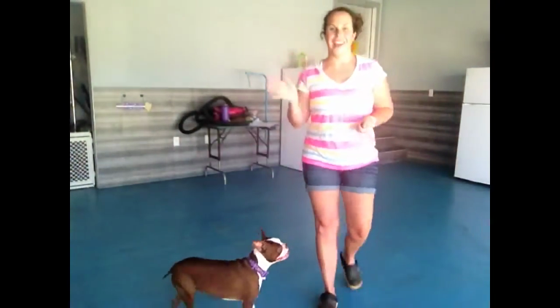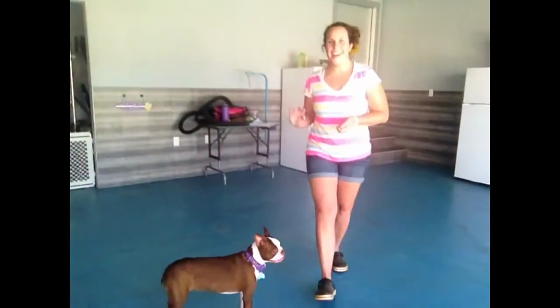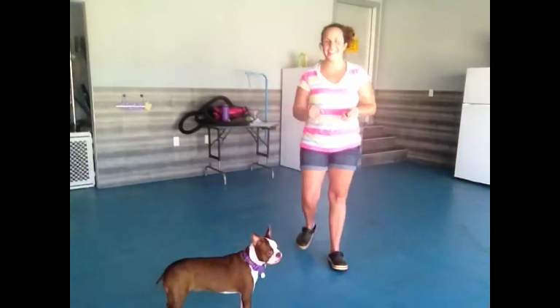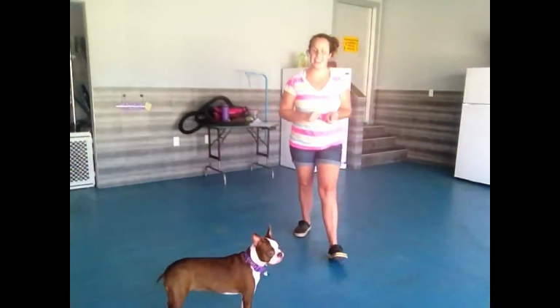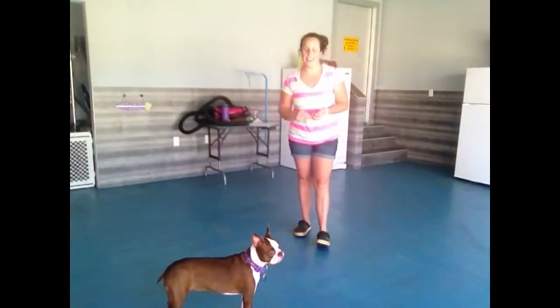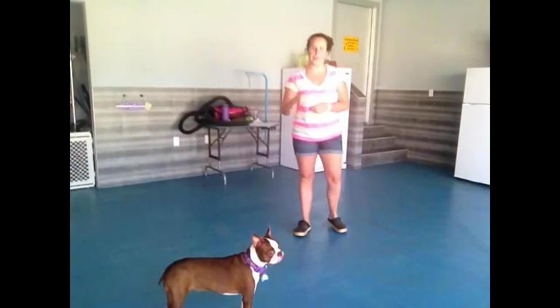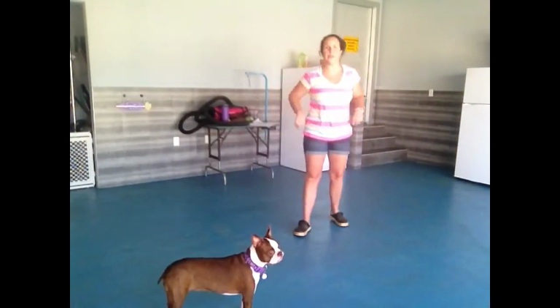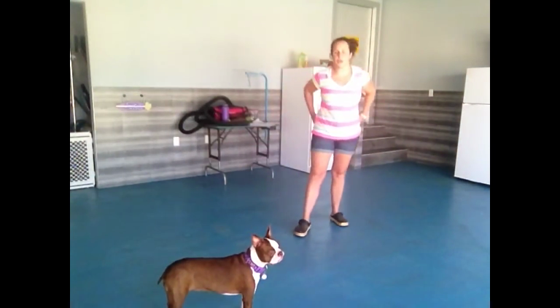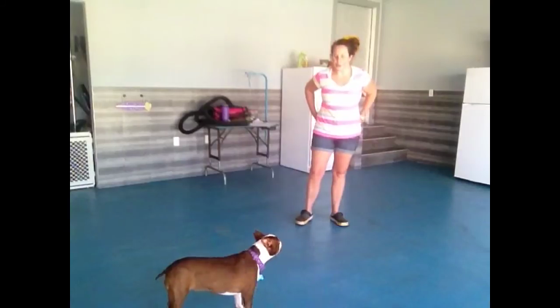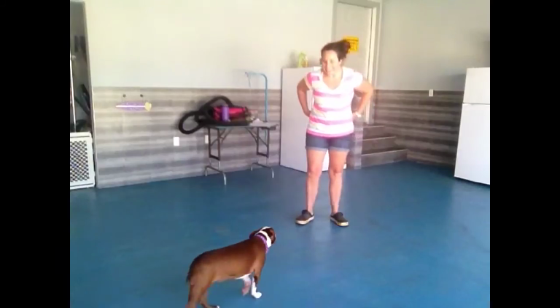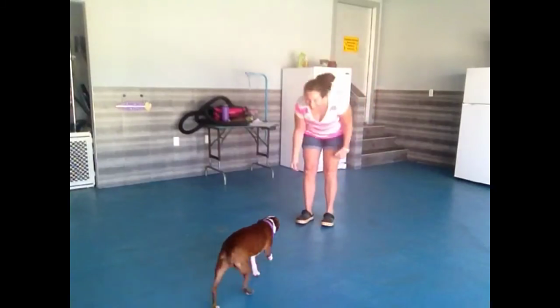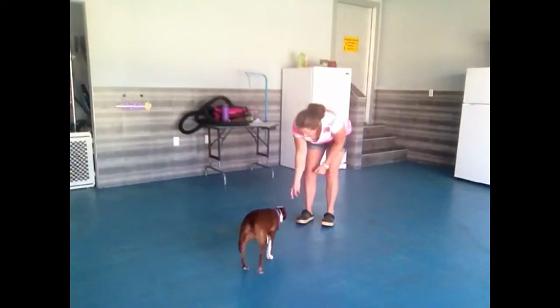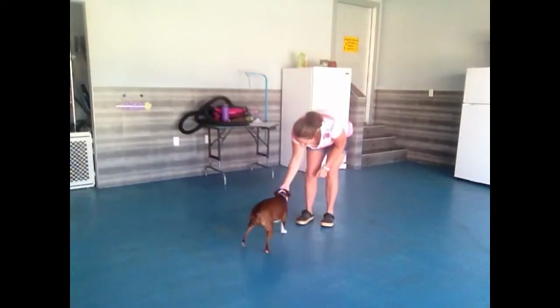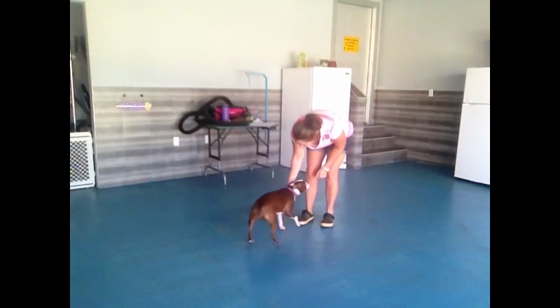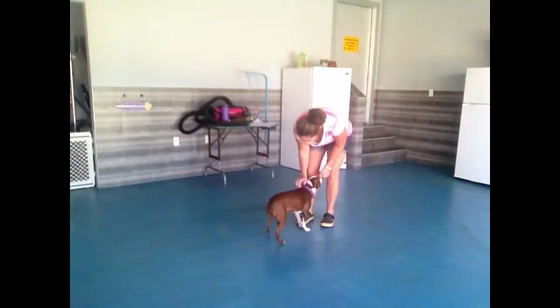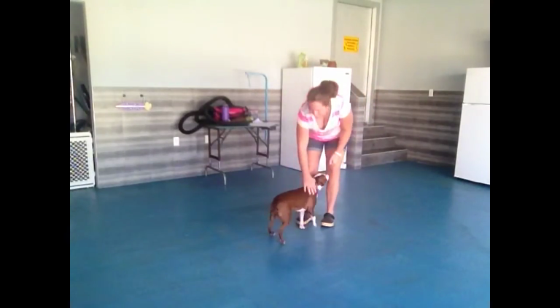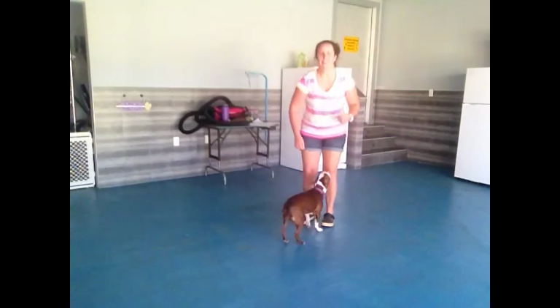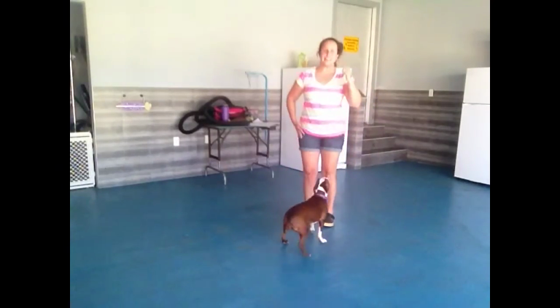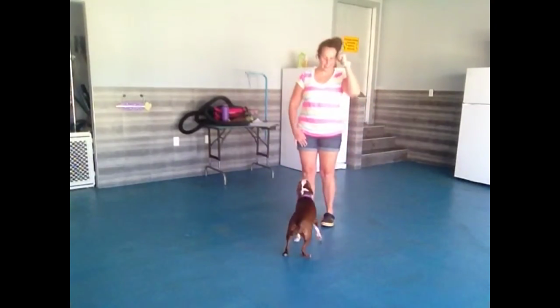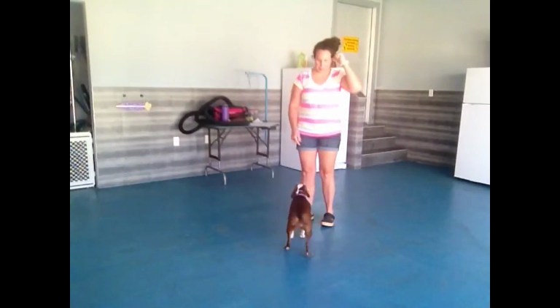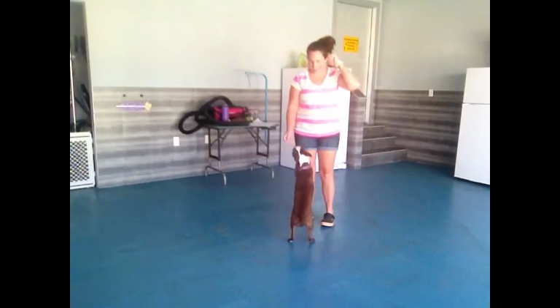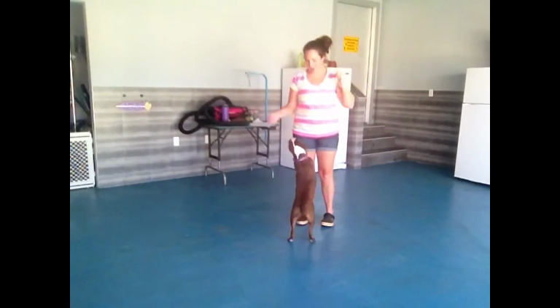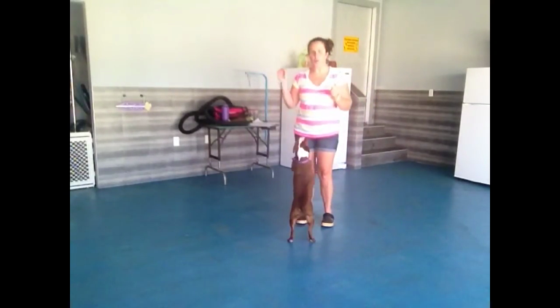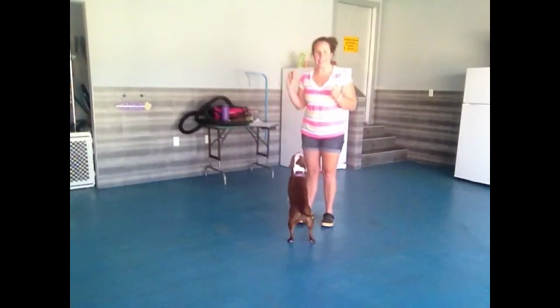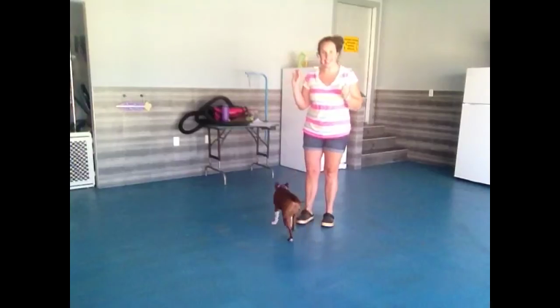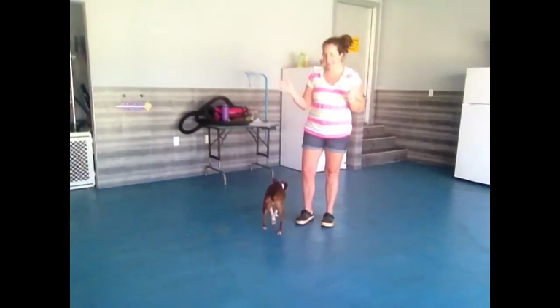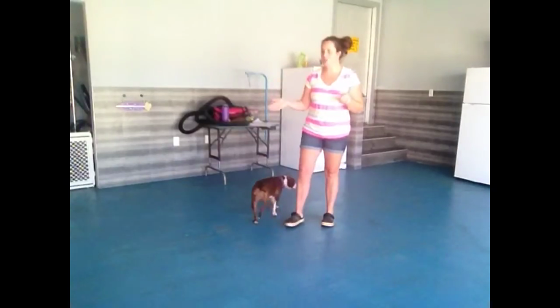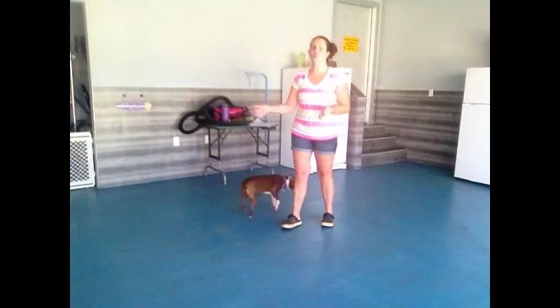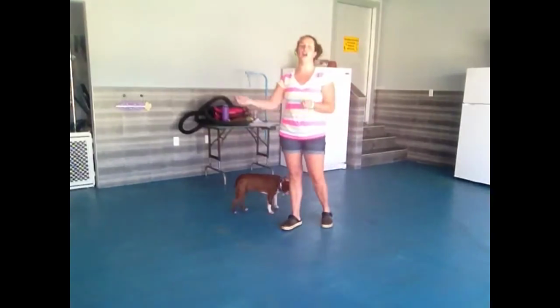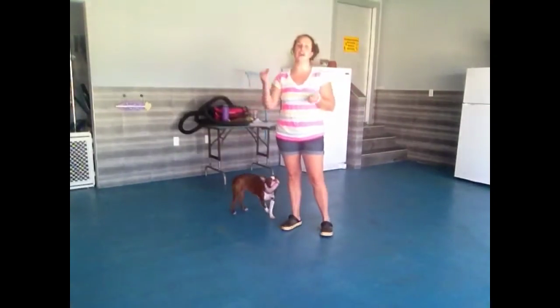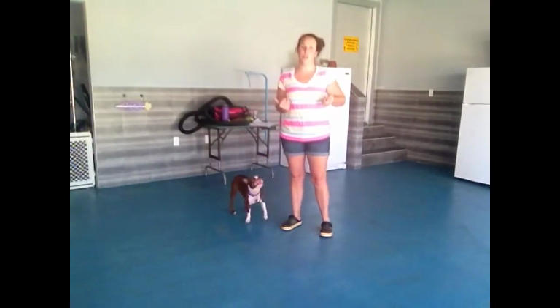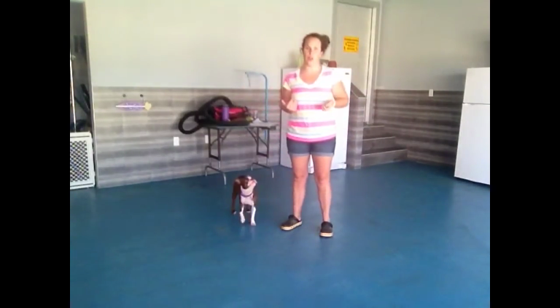Hi, this is Stephanie and I'm here with Ruby. Today we are going to be working on 'wait' and also working on the come command.